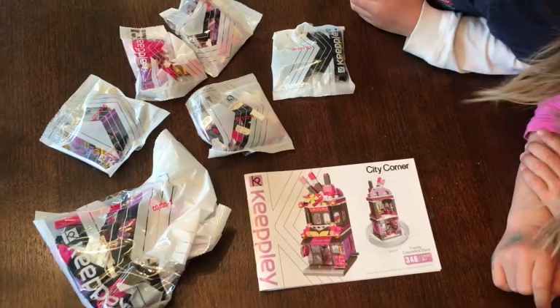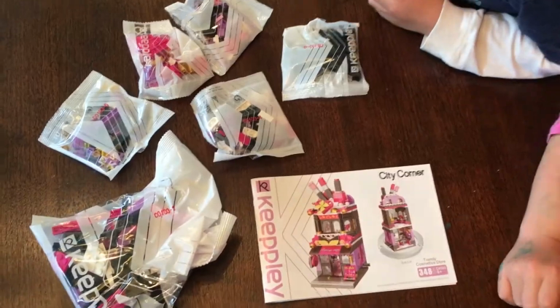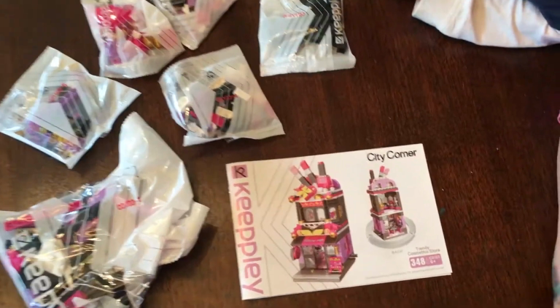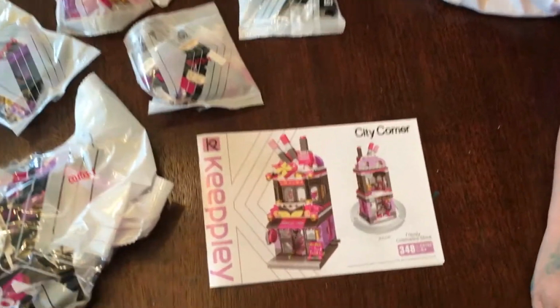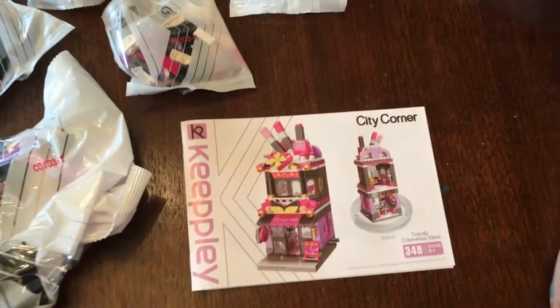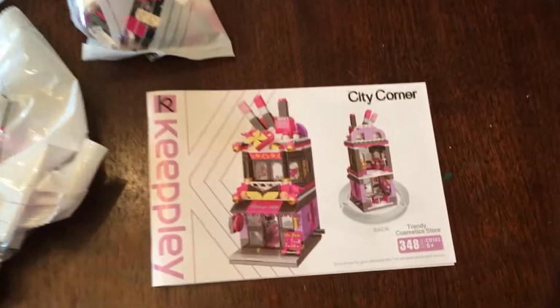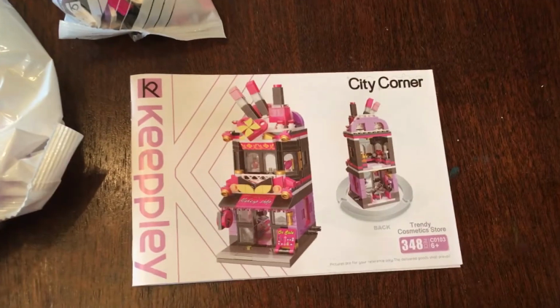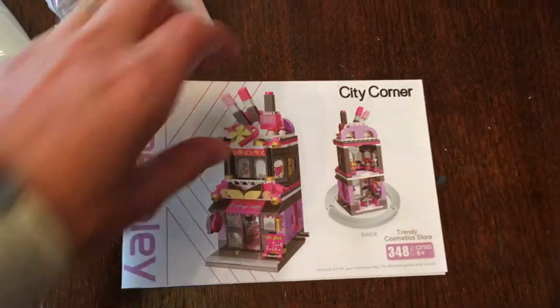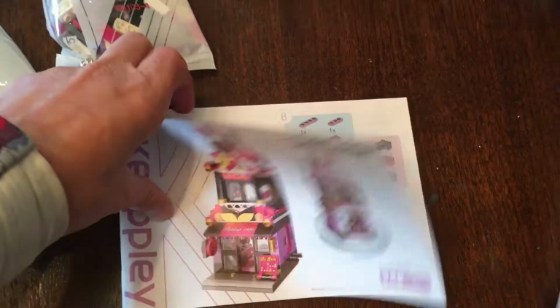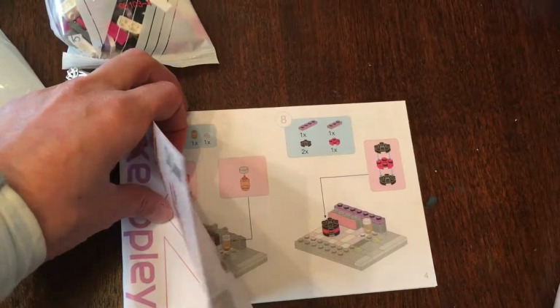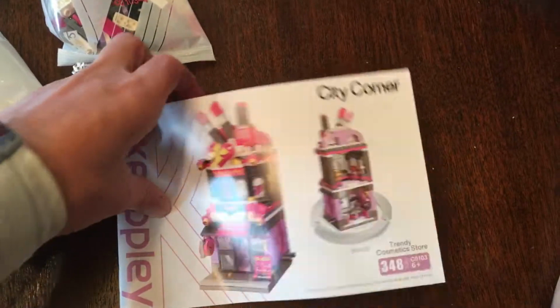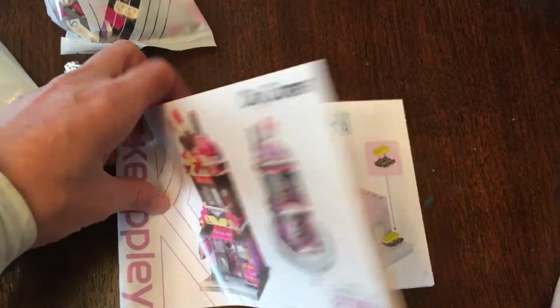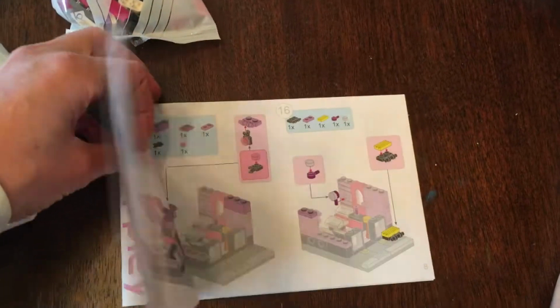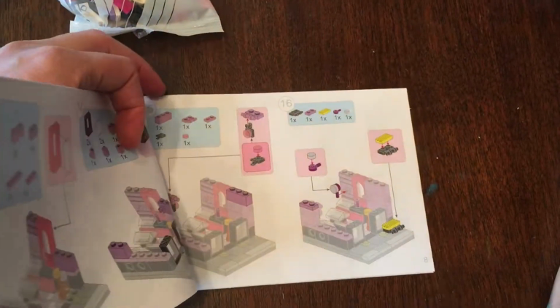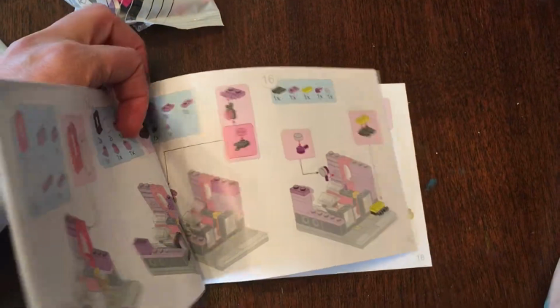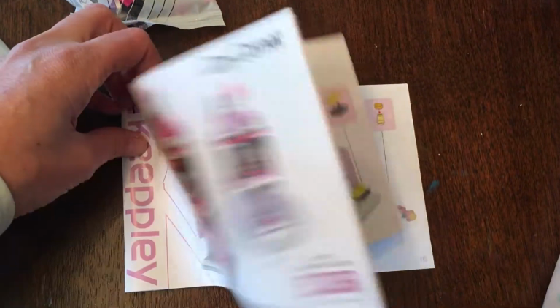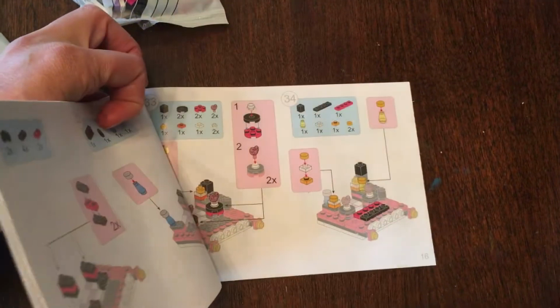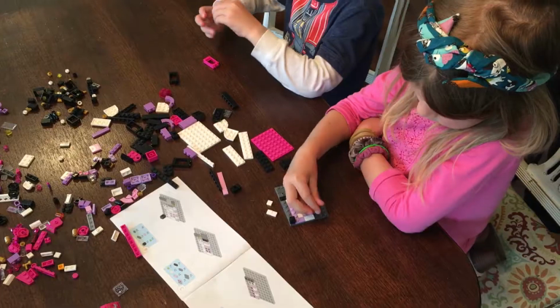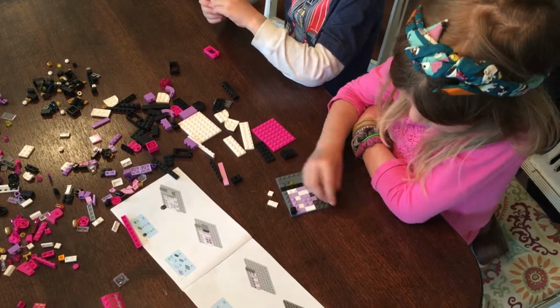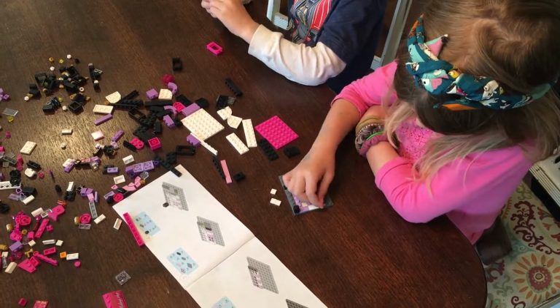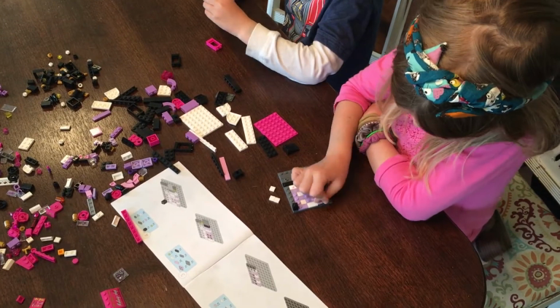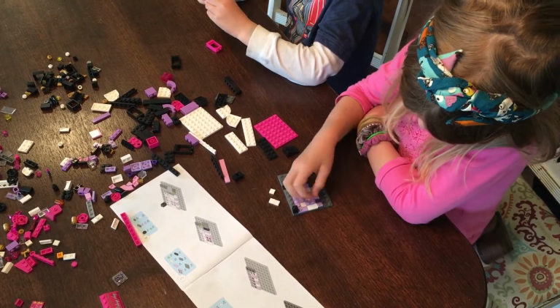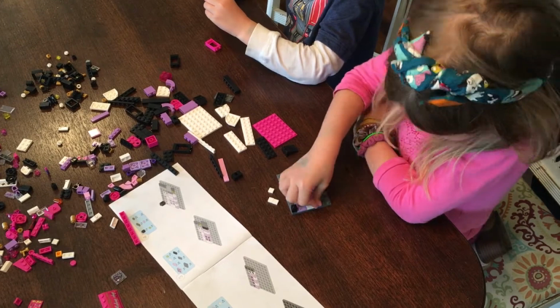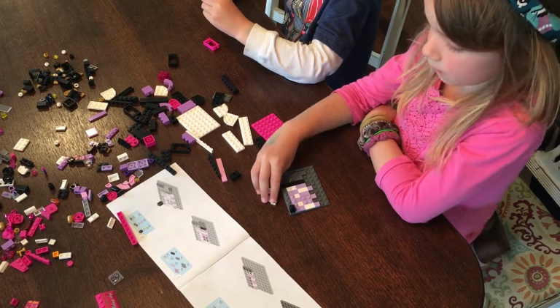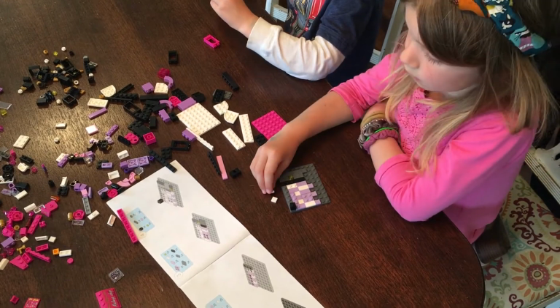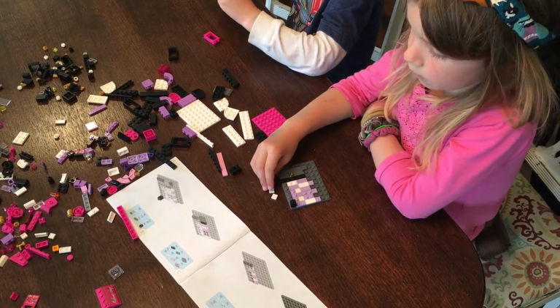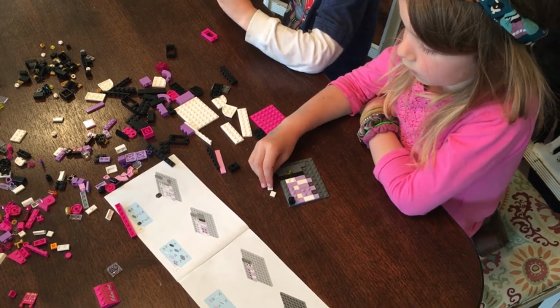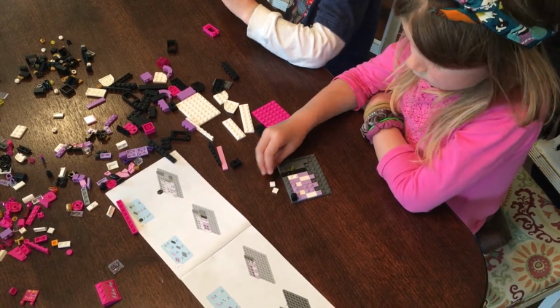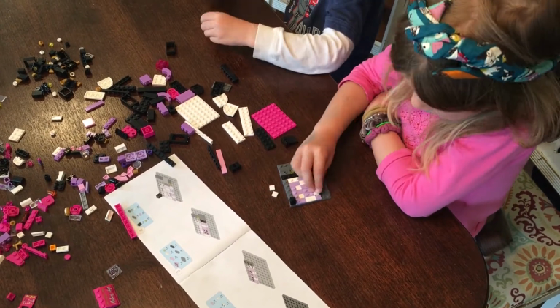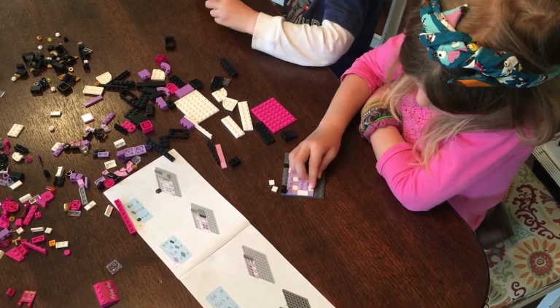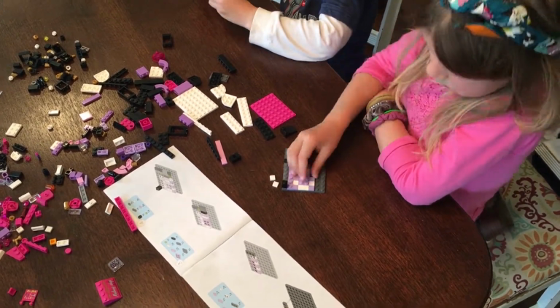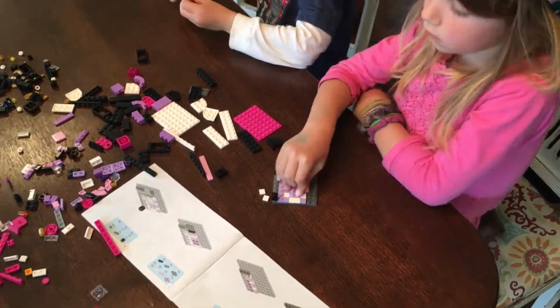It's a 348-piece set and we had some pieces left over. The bags were numbered 1 through 6, but we had to open all of them by the second or third step, so that didn't seem very organized to me.